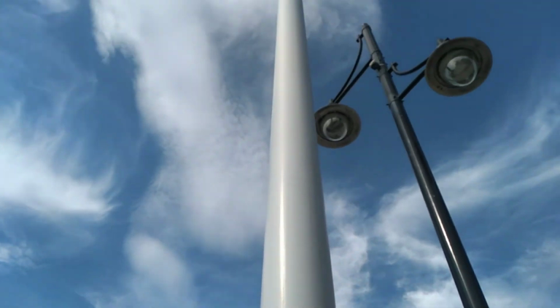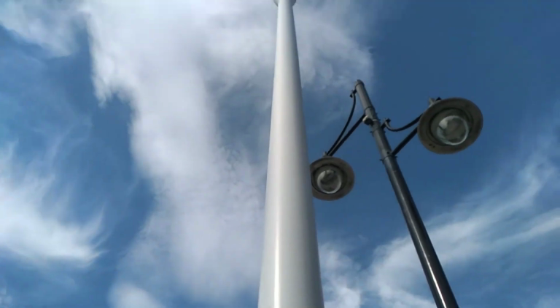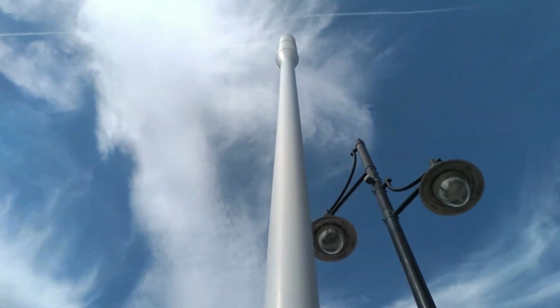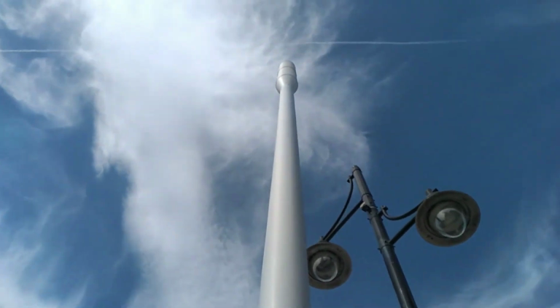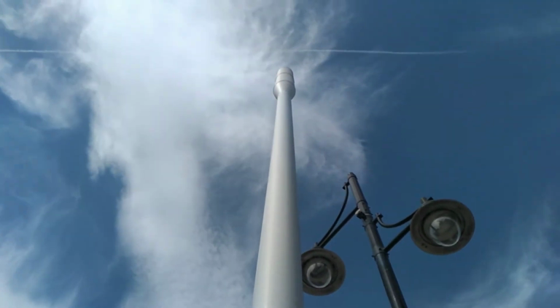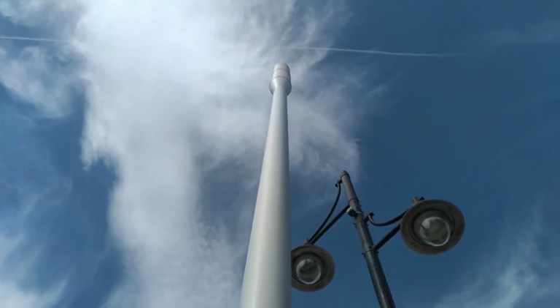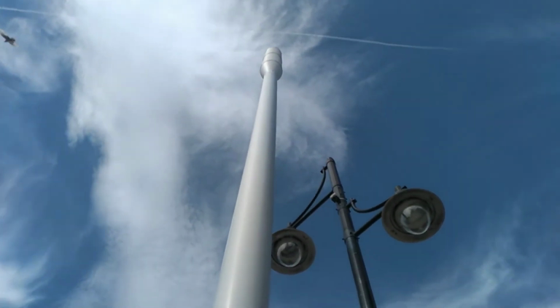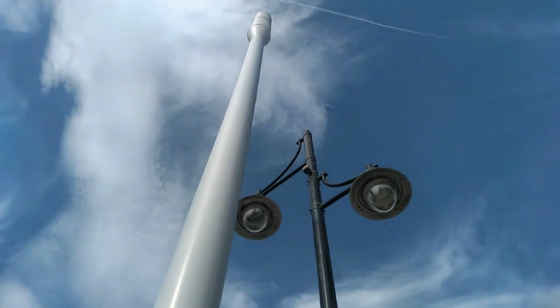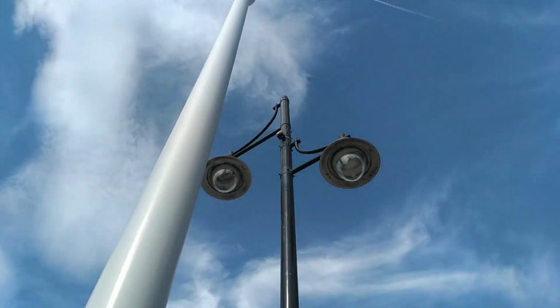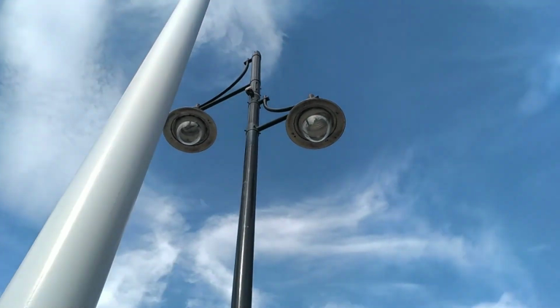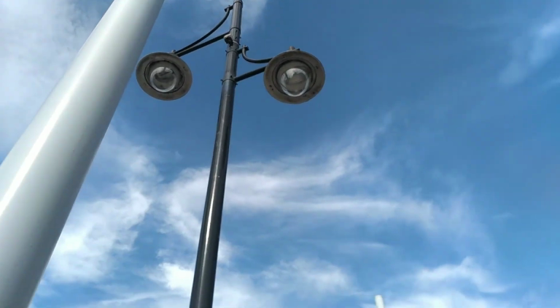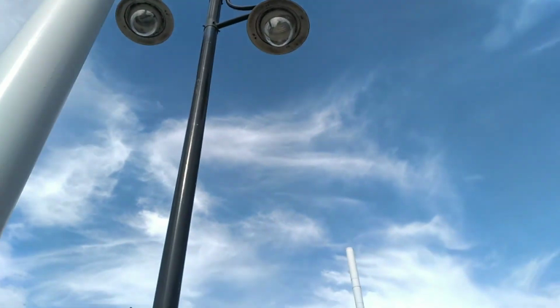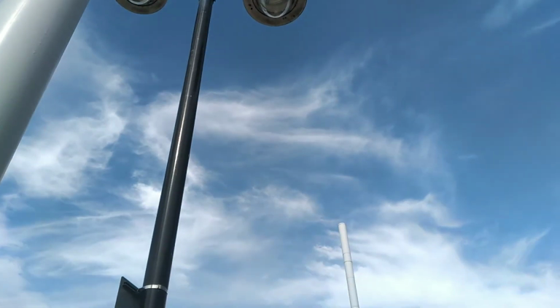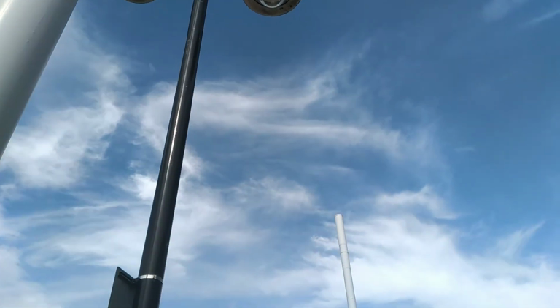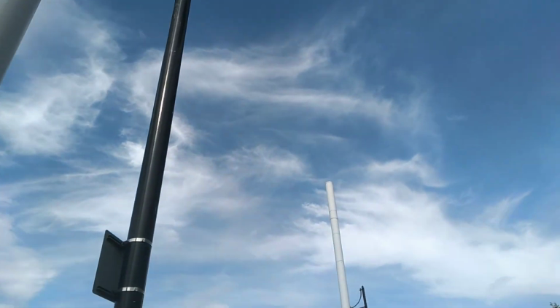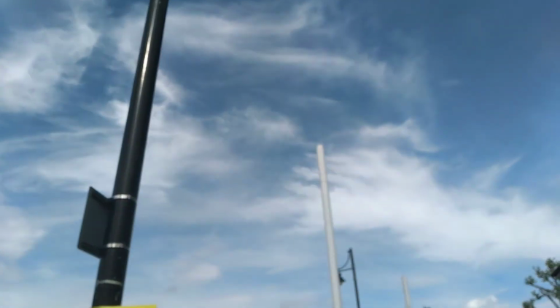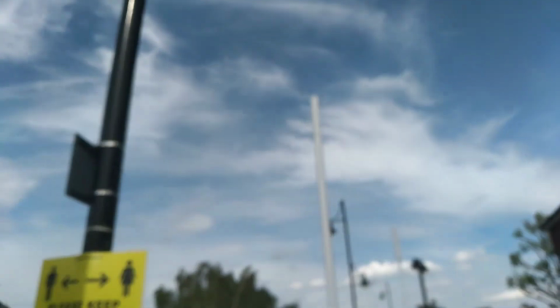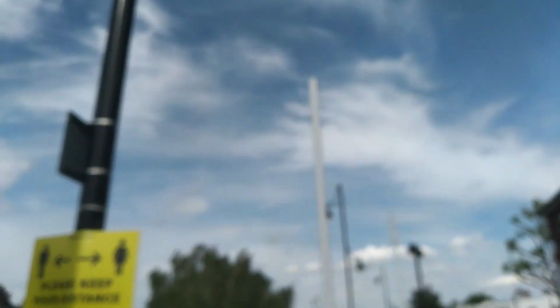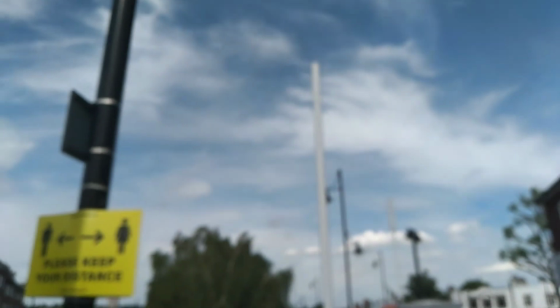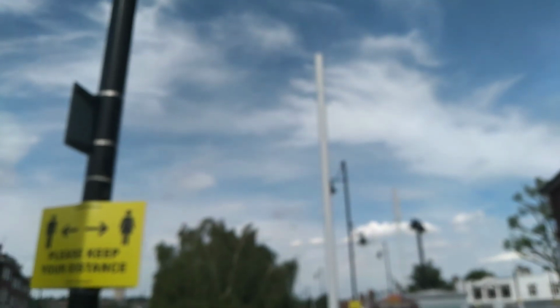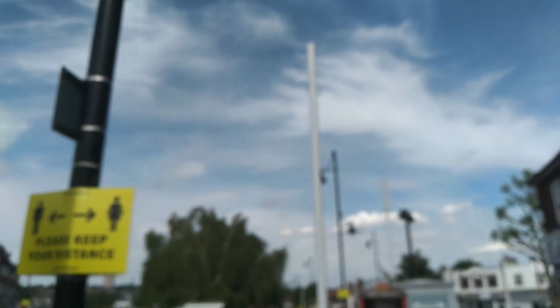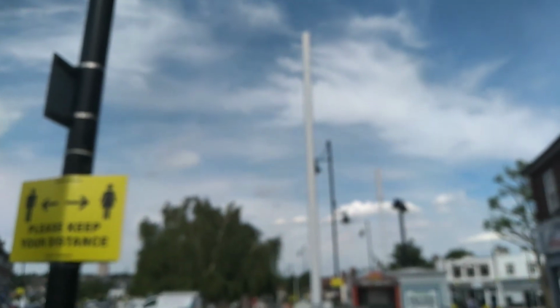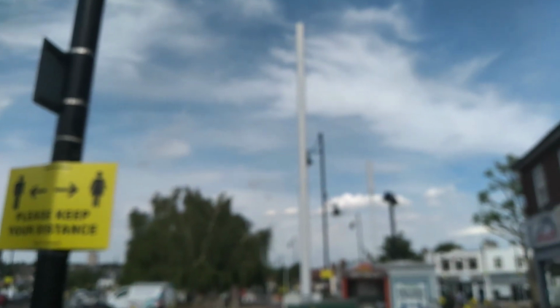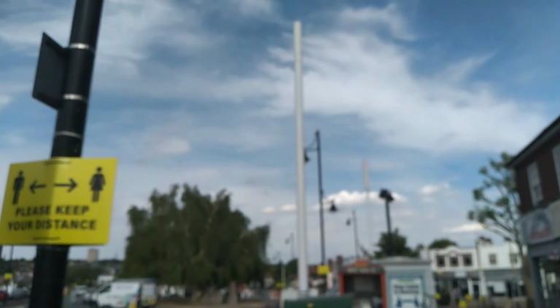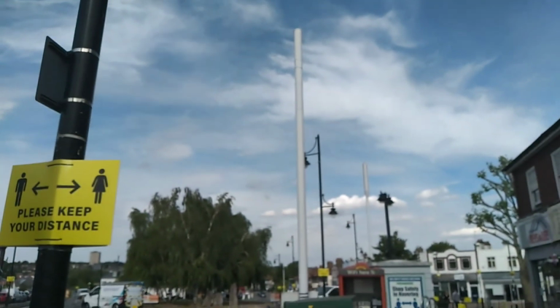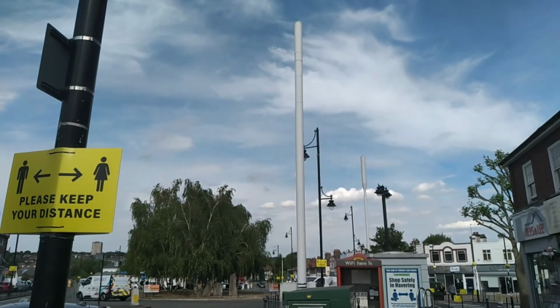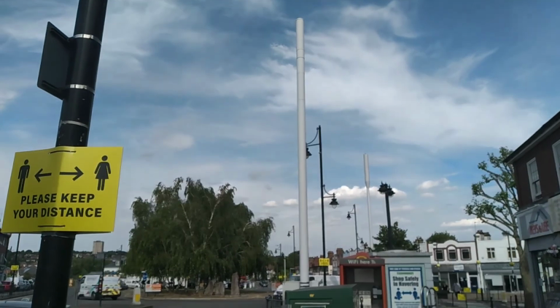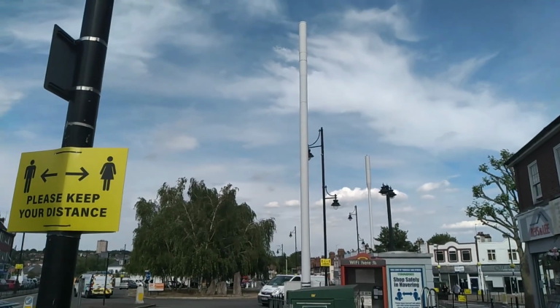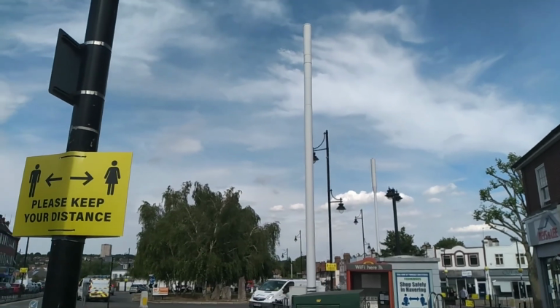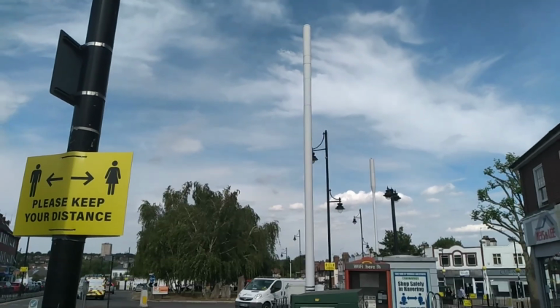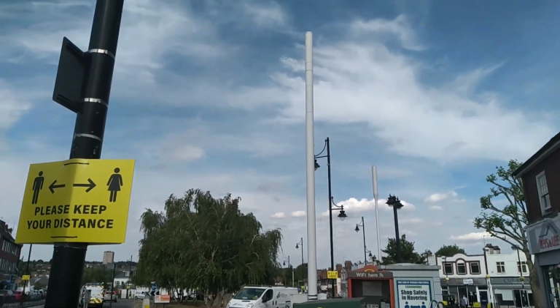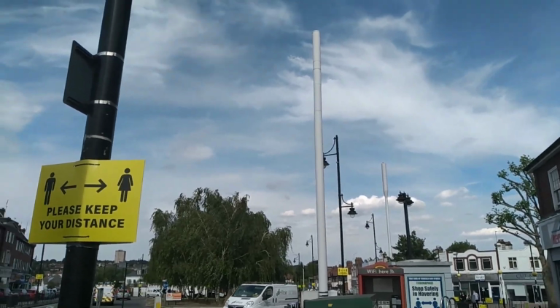Power number one, power number two, and power number three.